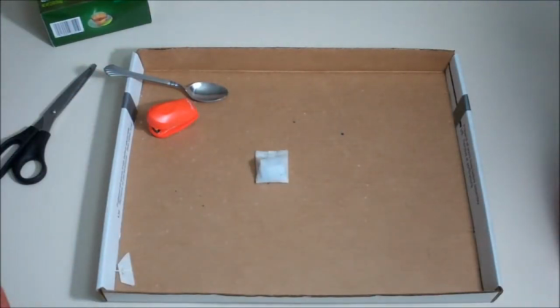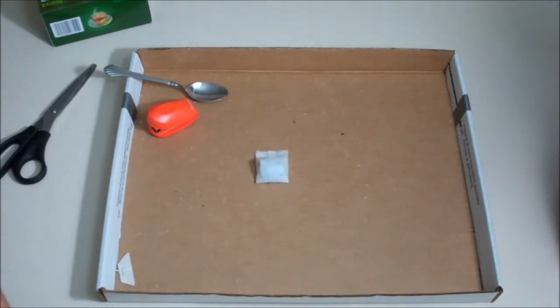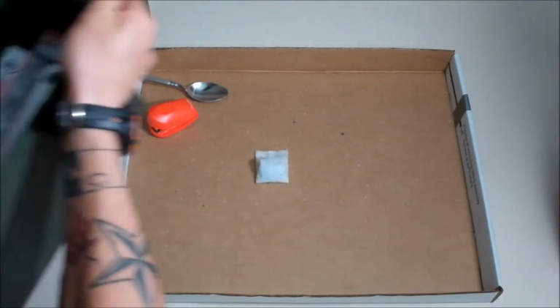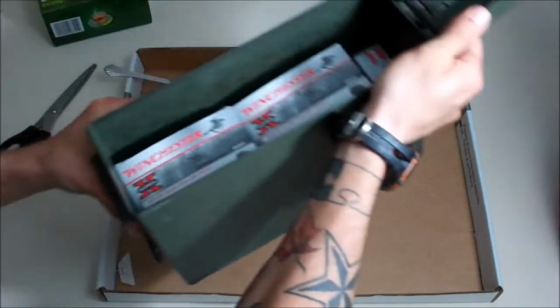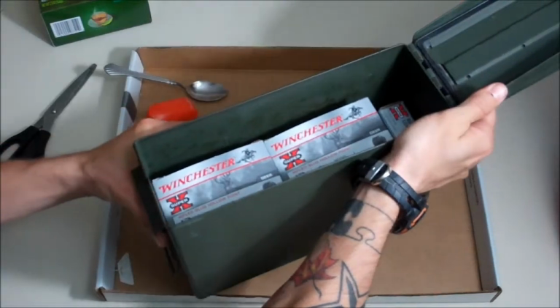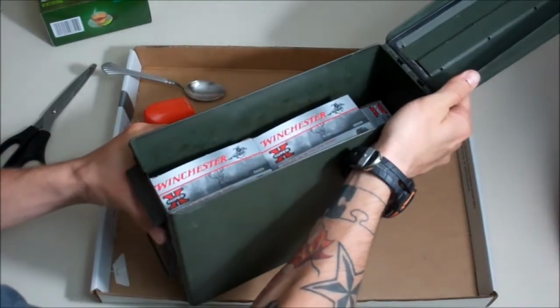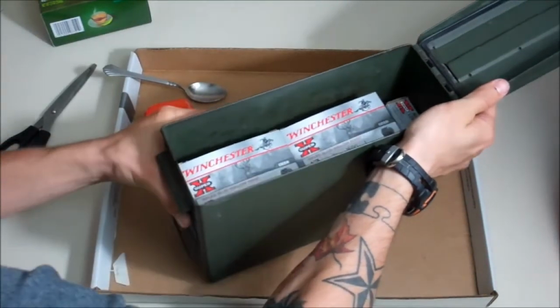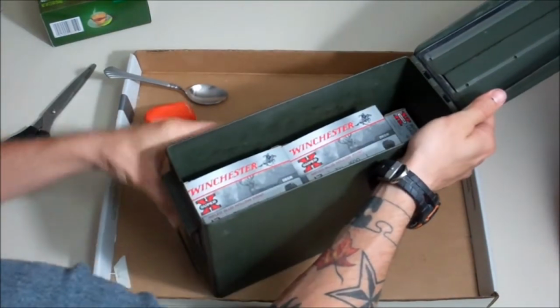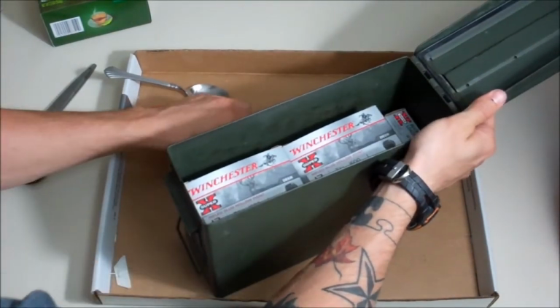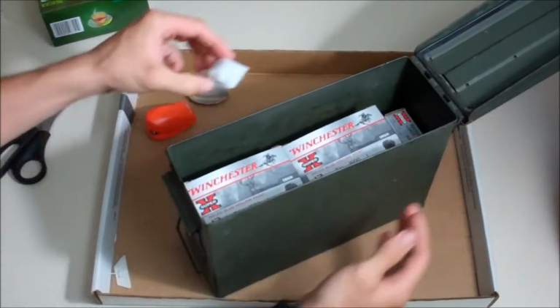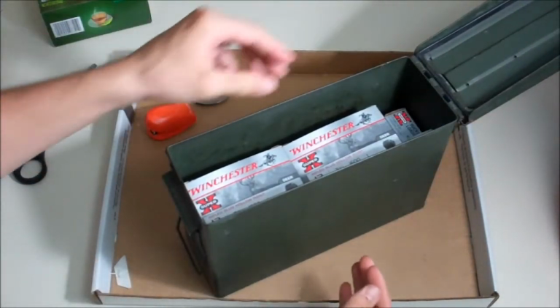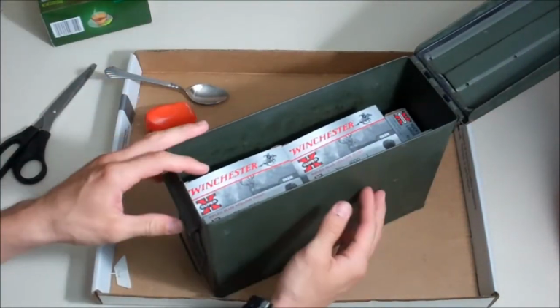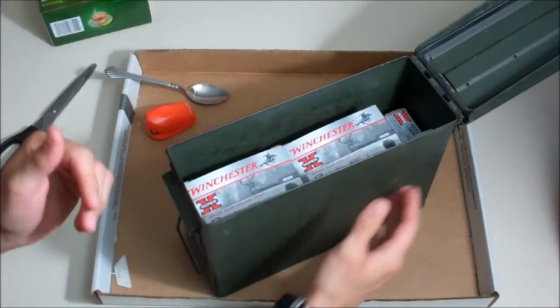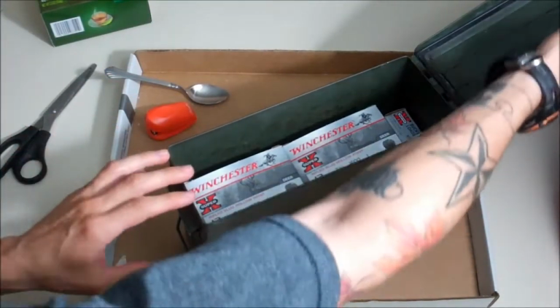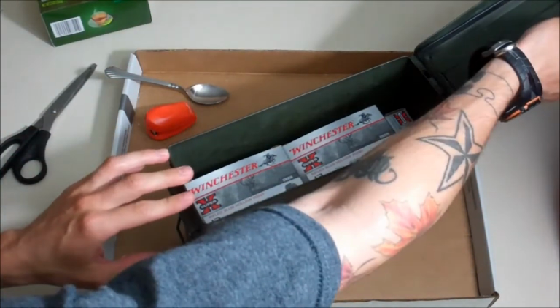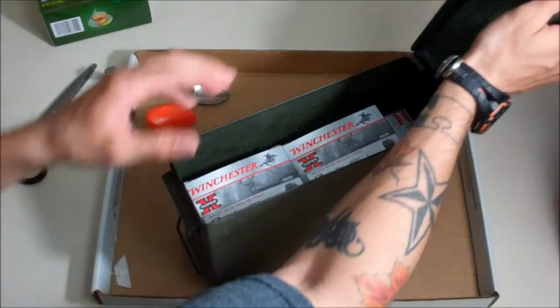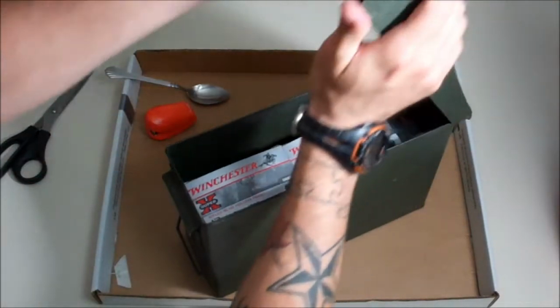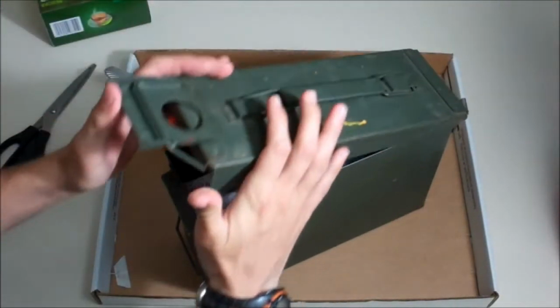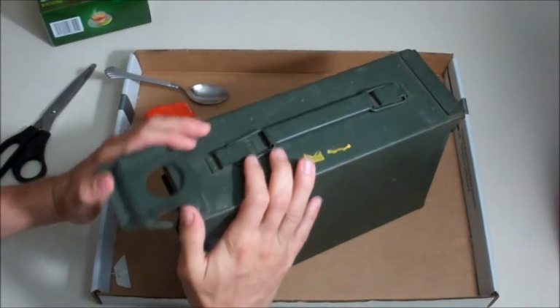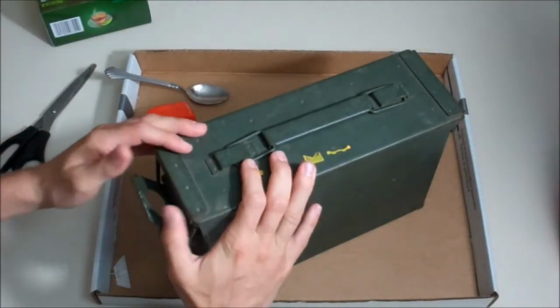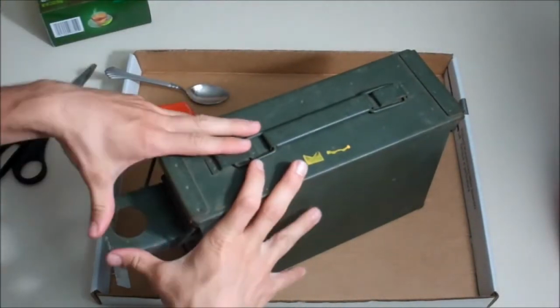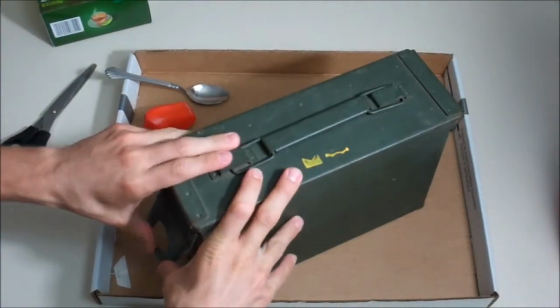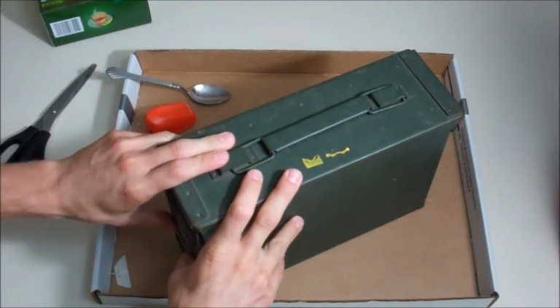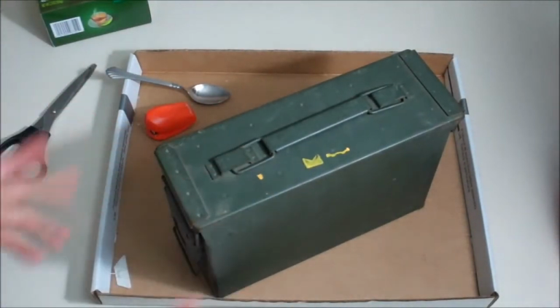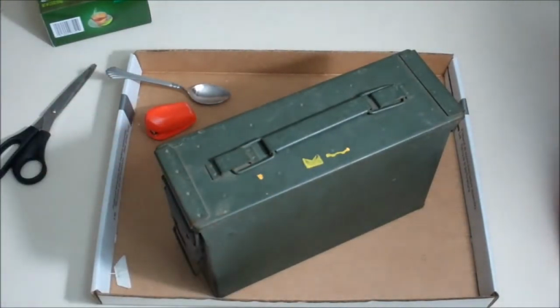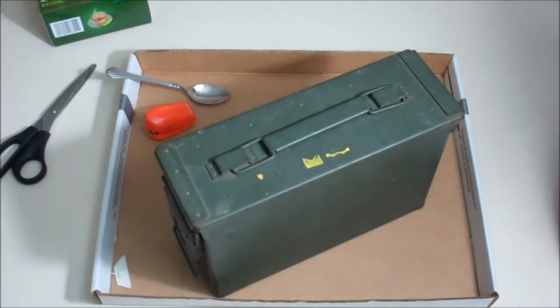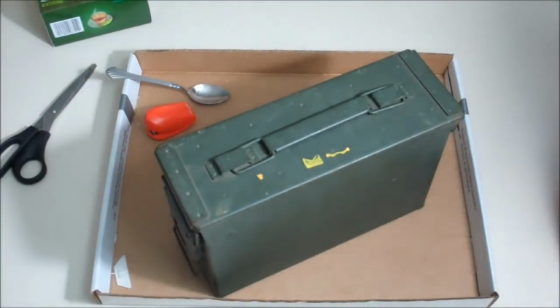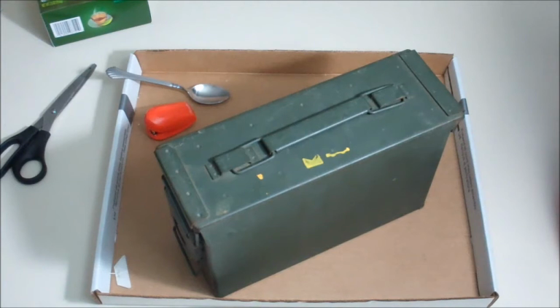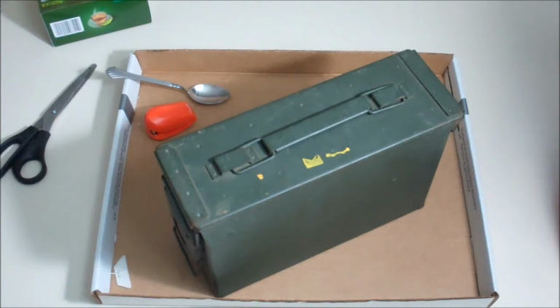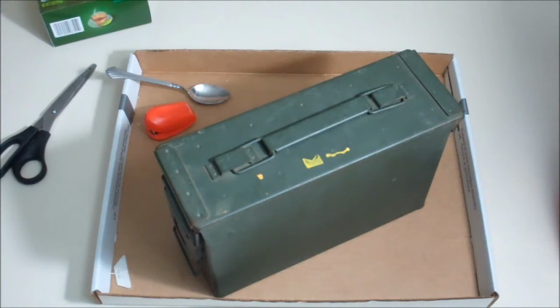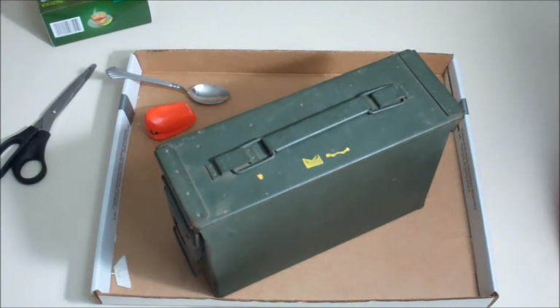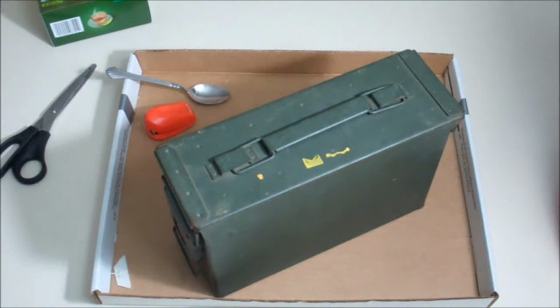All you have to do now is put them in your can. I usually put two or three in there and call it good. And there you have it — an easy way to make silica packets for your ammo cans.